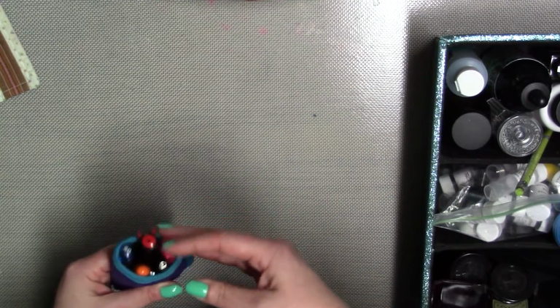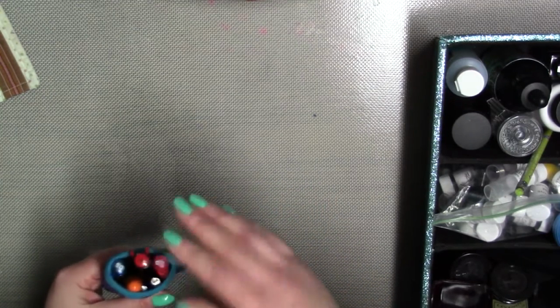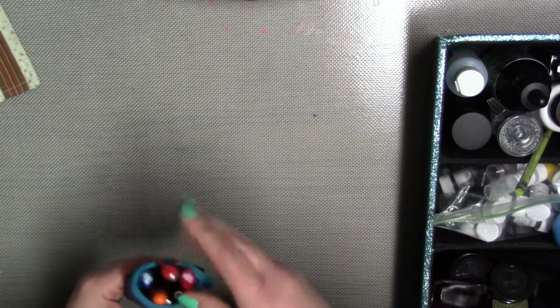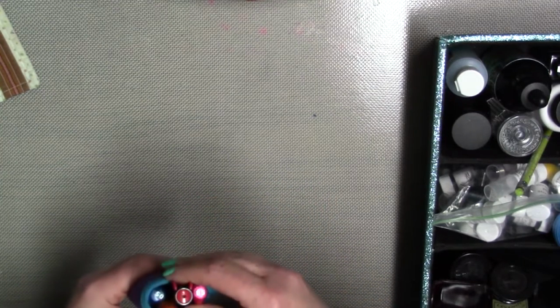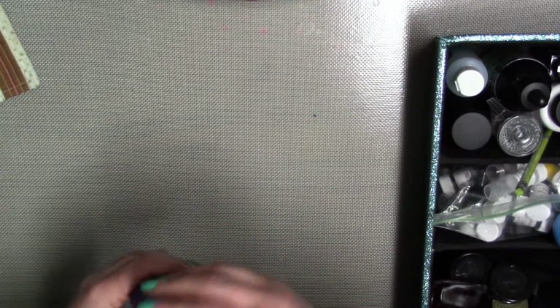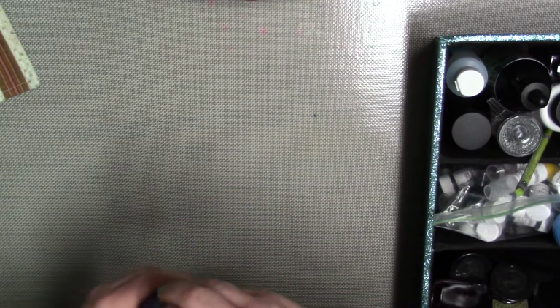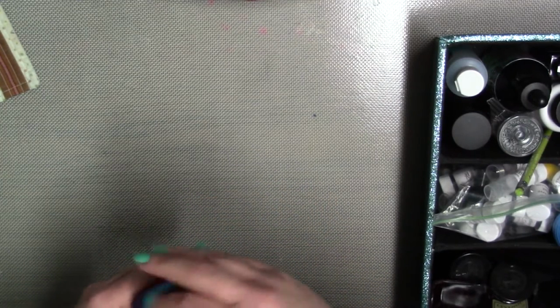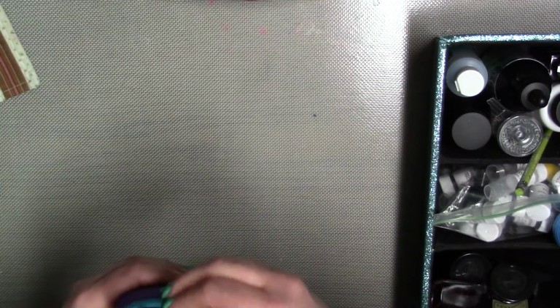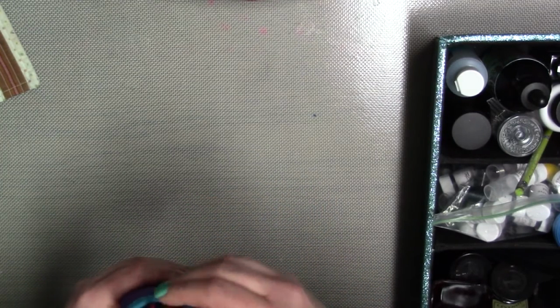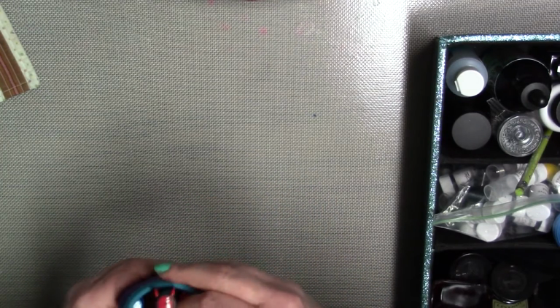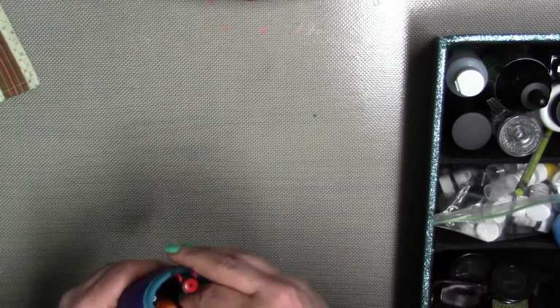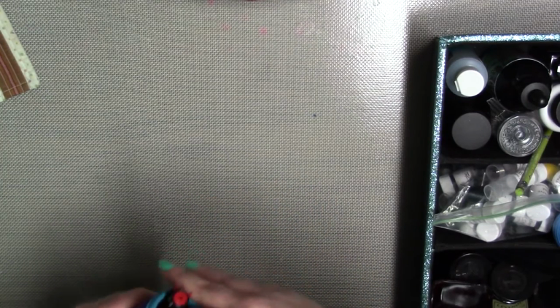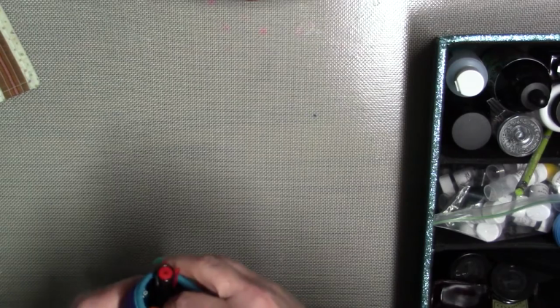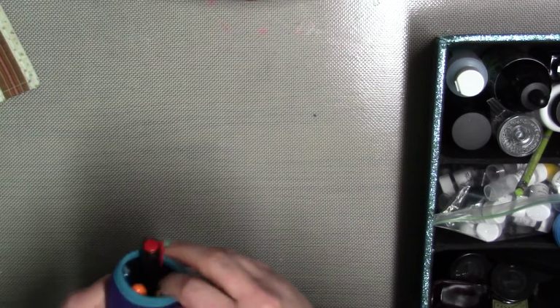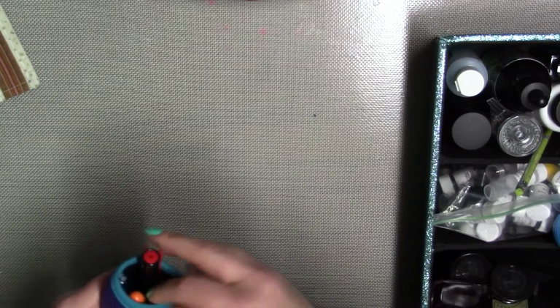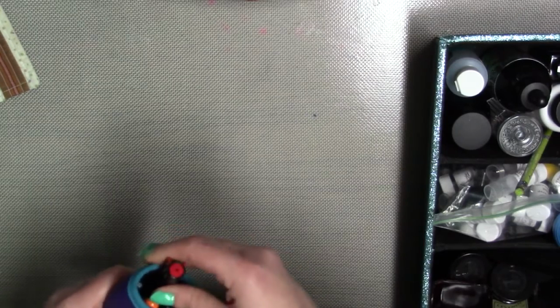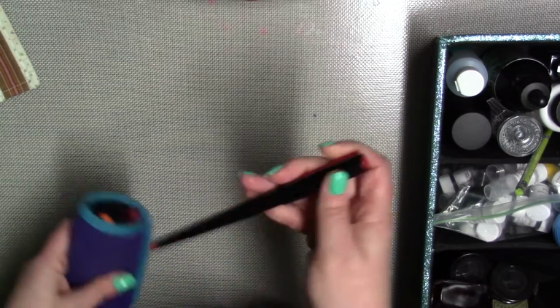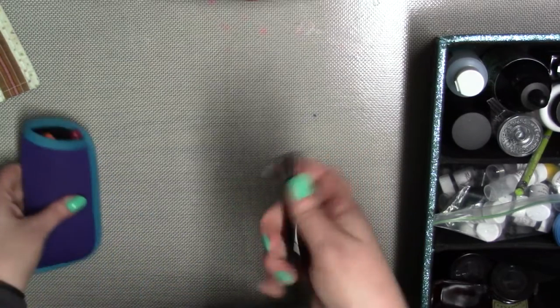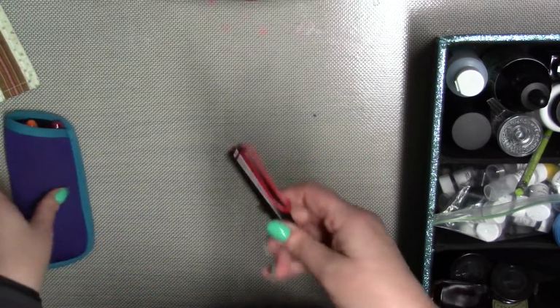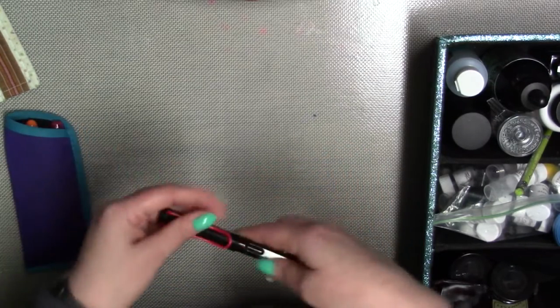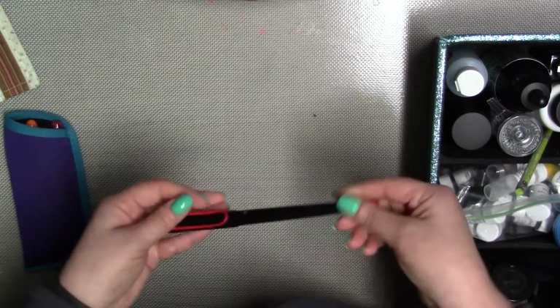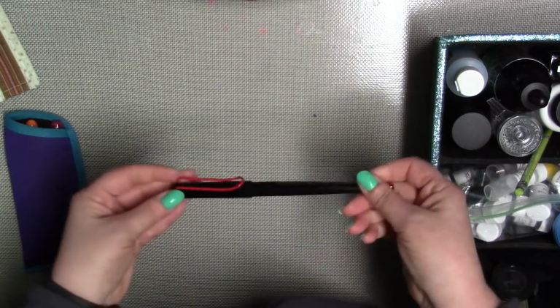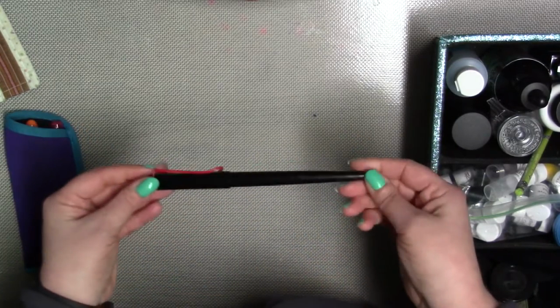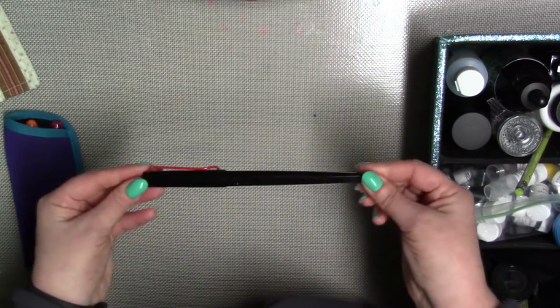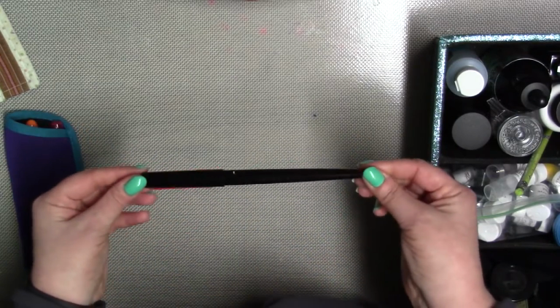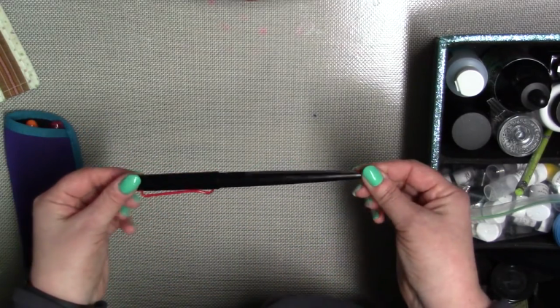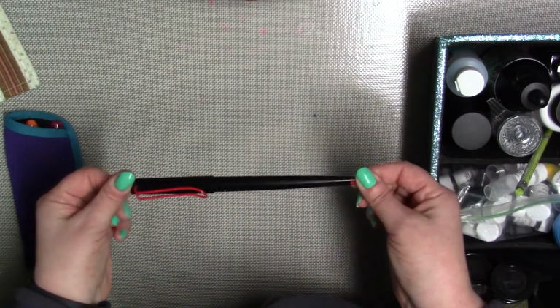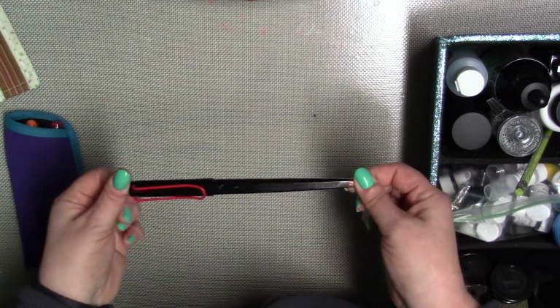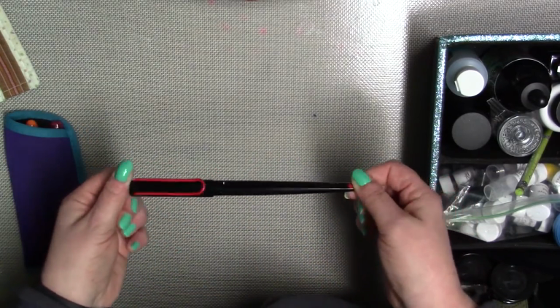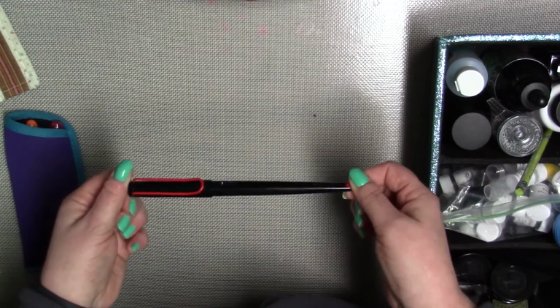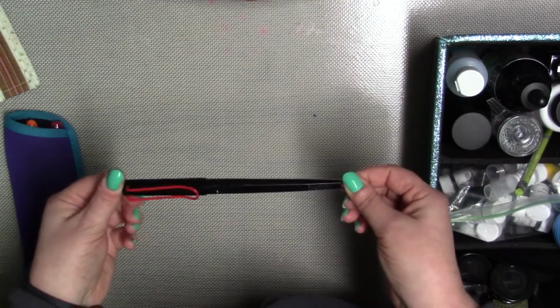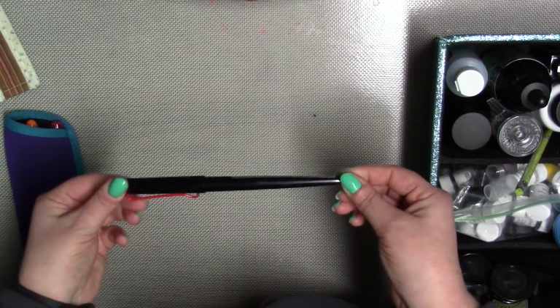I know there are a lot of really expensive ones out there — leather and all different kinds of things — but this works really great for me and for a dollar I can't really complain. So let me show you what I've got in here. These are the ones that I use probably the most often. This one is one of my favorites.